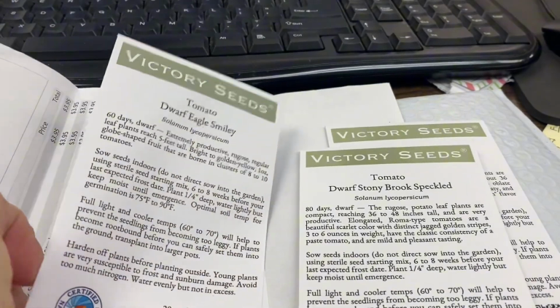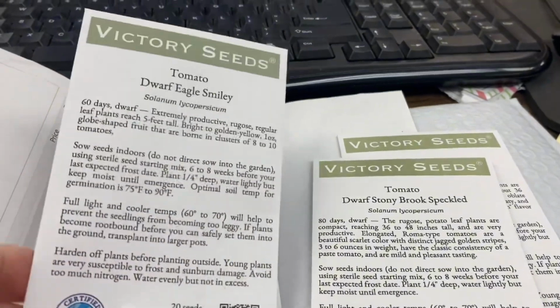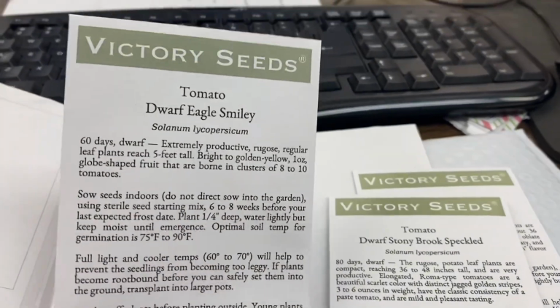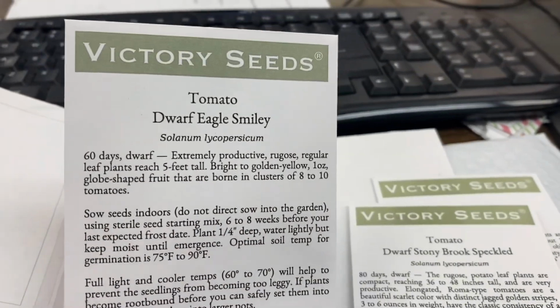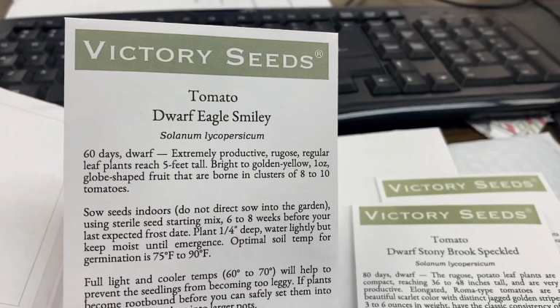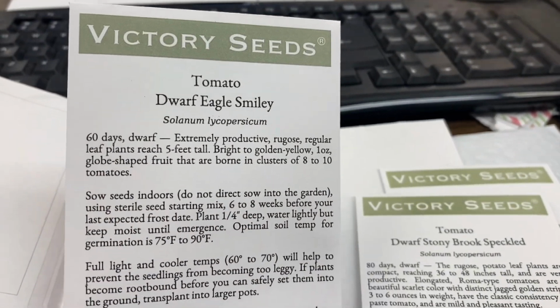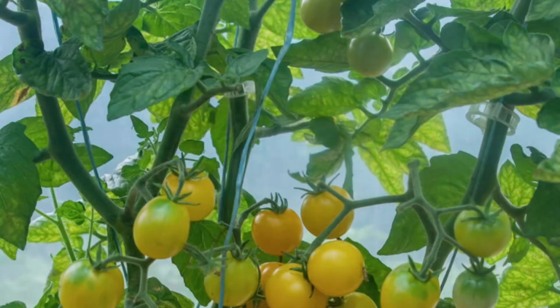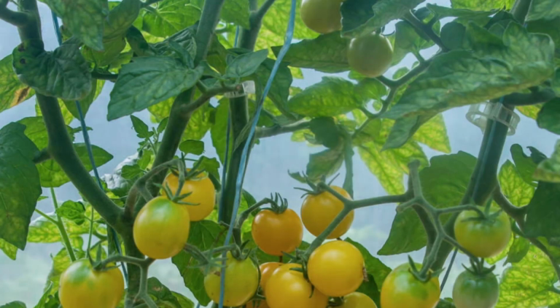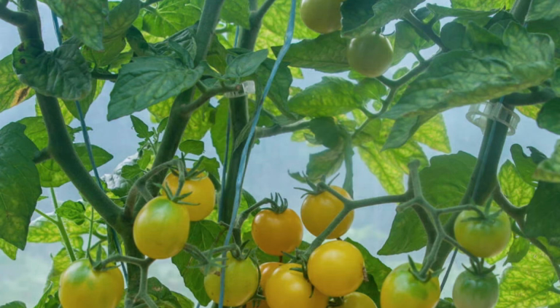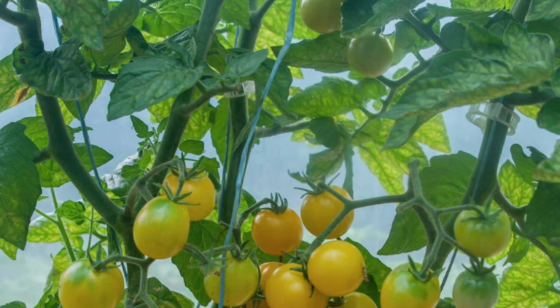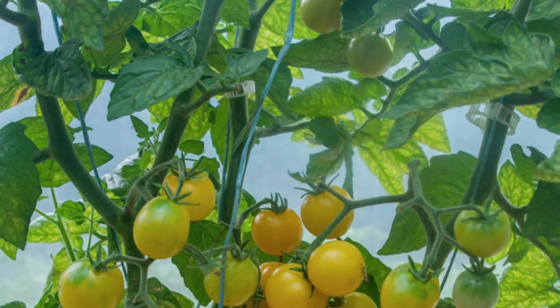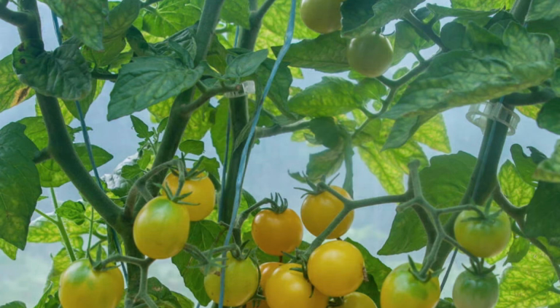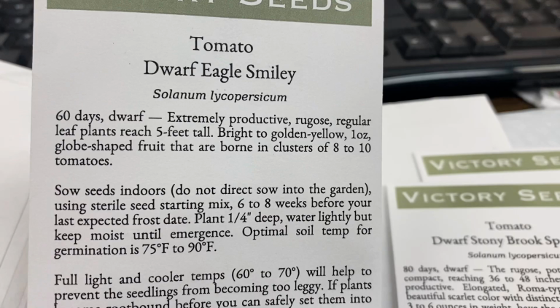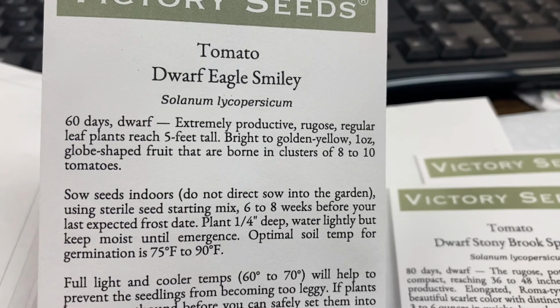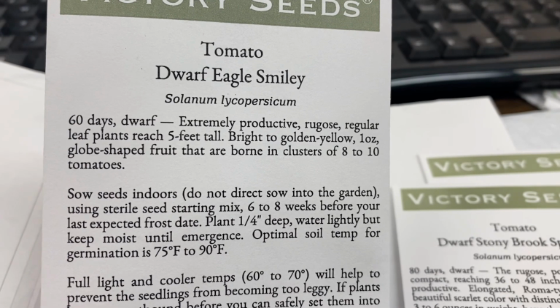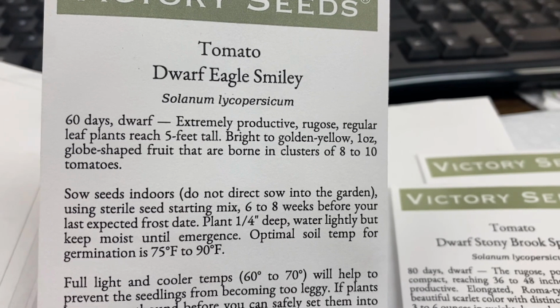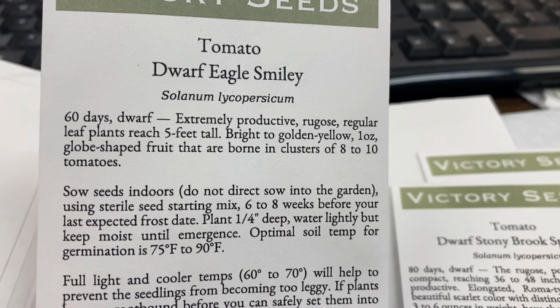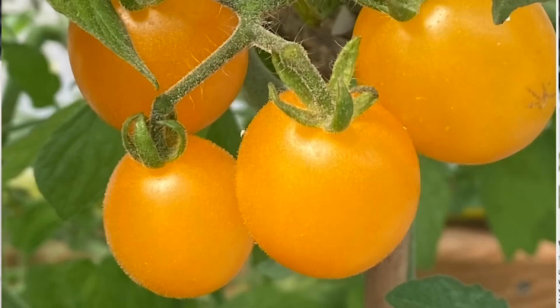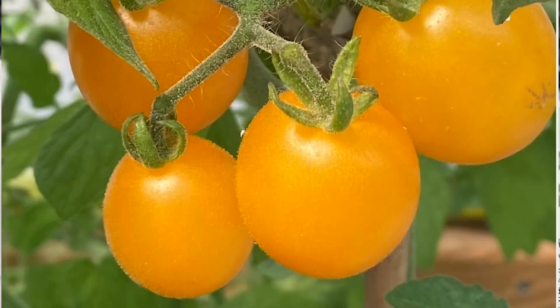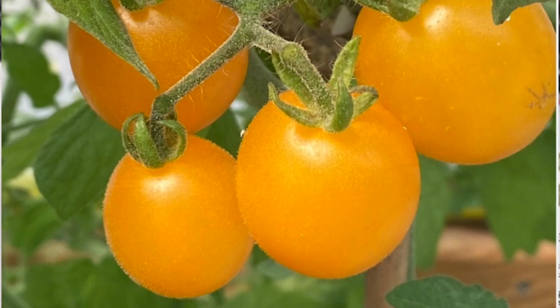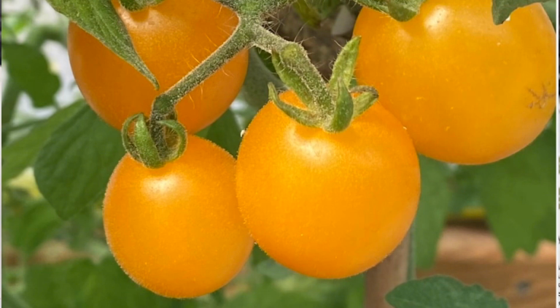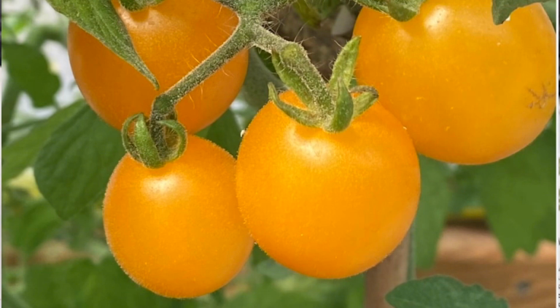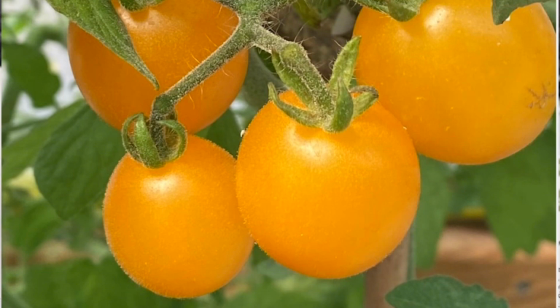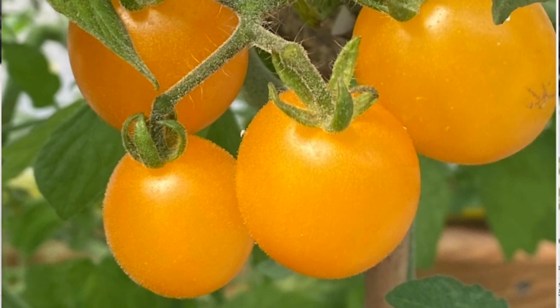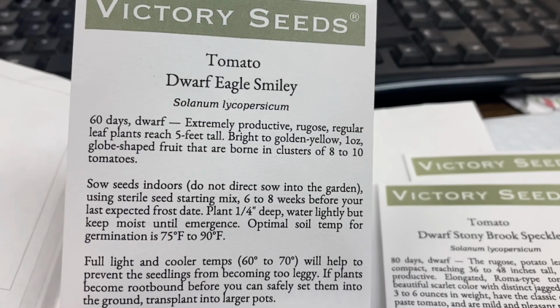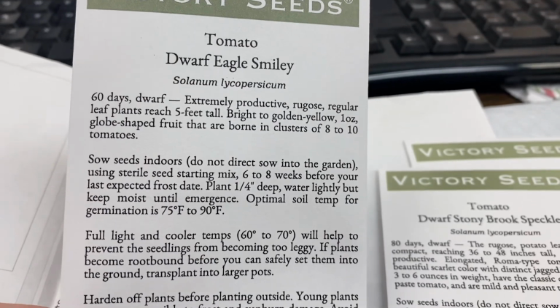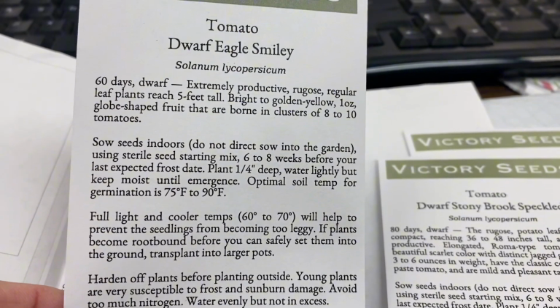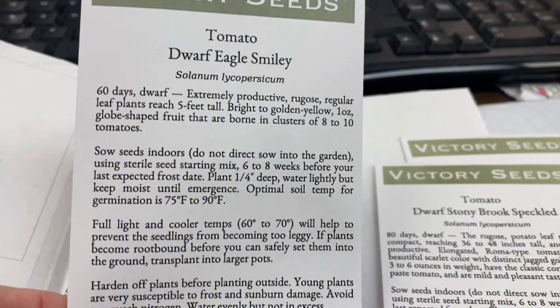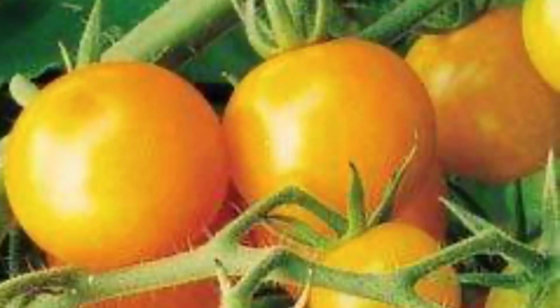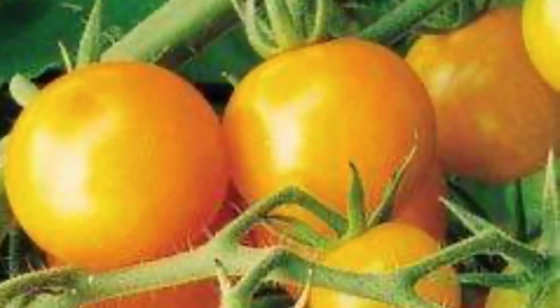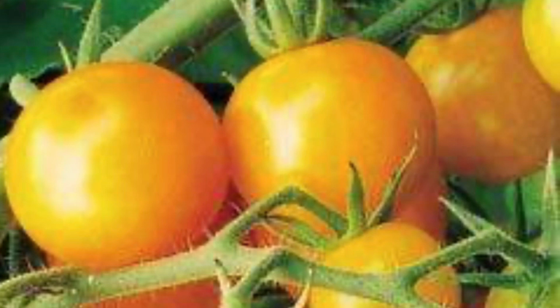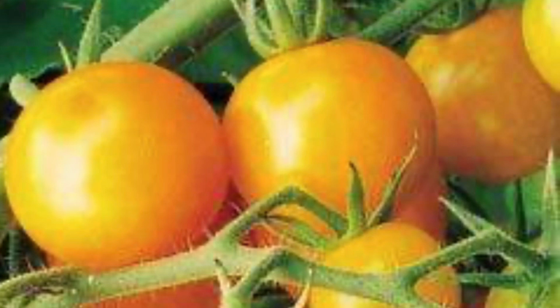The third one I got was Dwarf Eagle Smiley — a little taller, five feet tall. This is going to grow some little golden yellow cherry tomatoes. I'm really excited about these; they've been compared to Sun Gold in flavor.